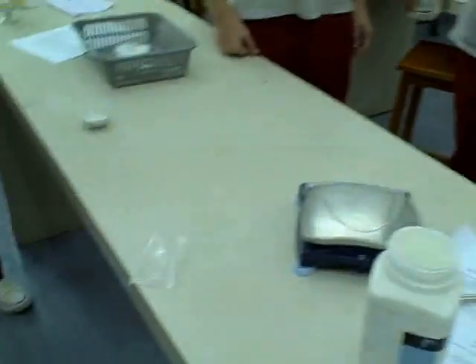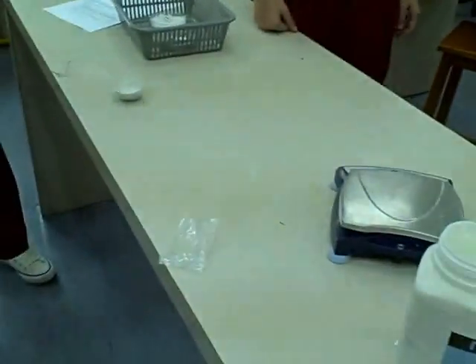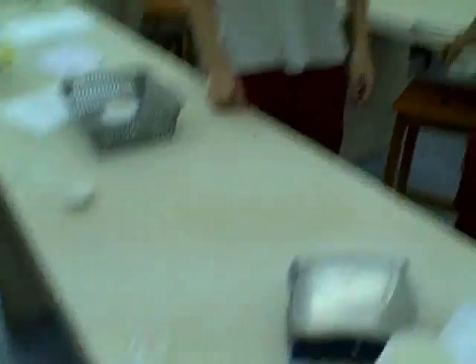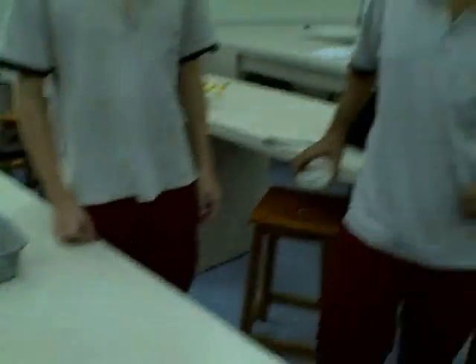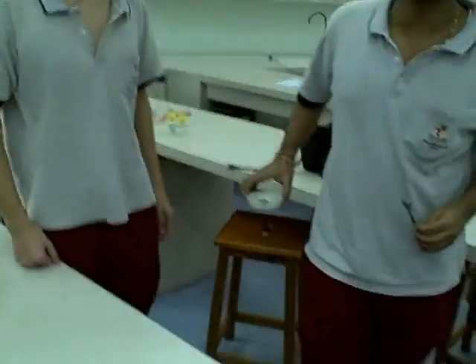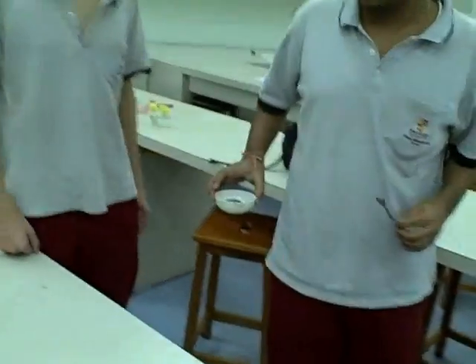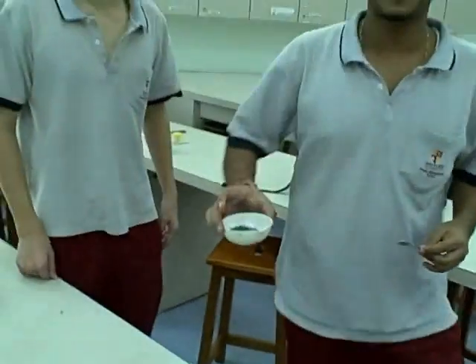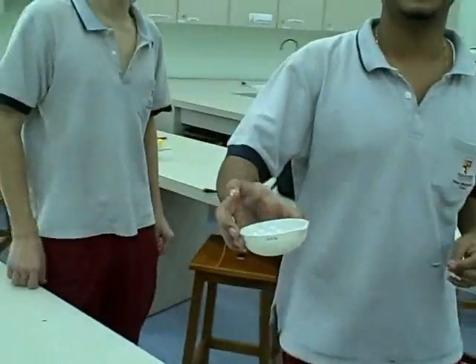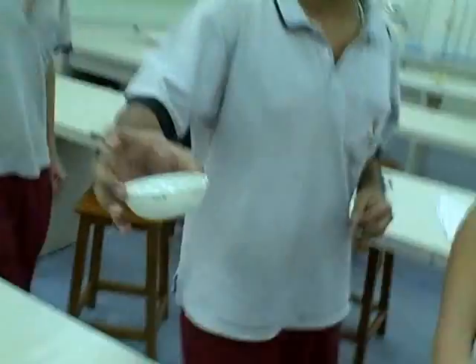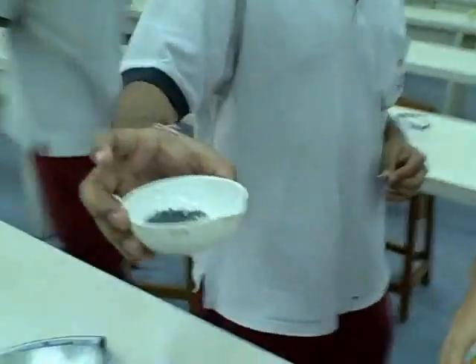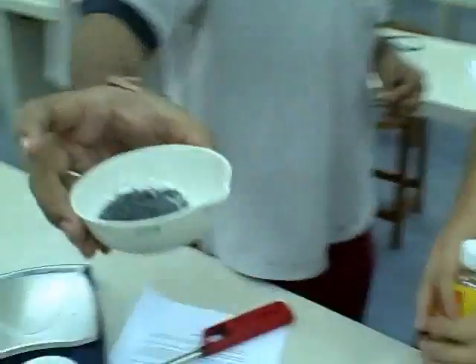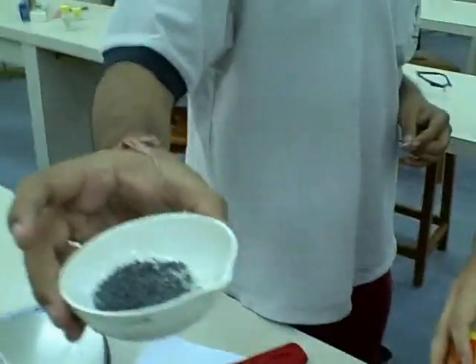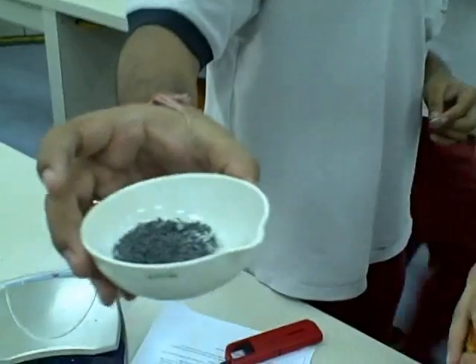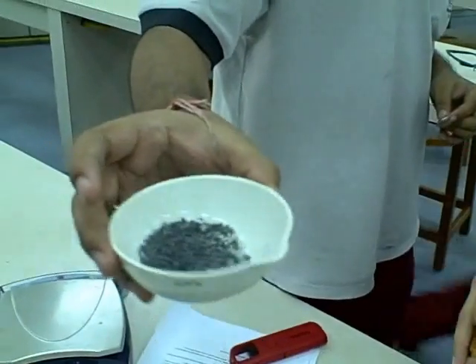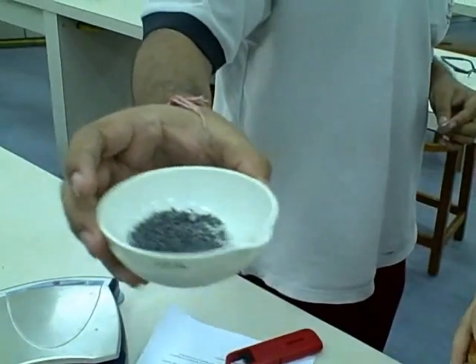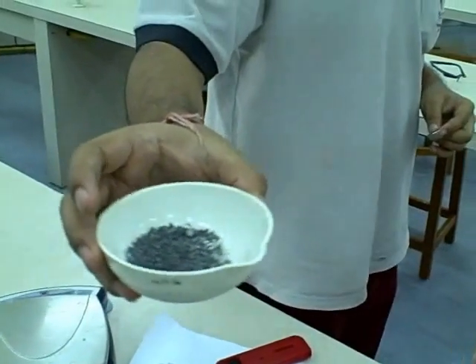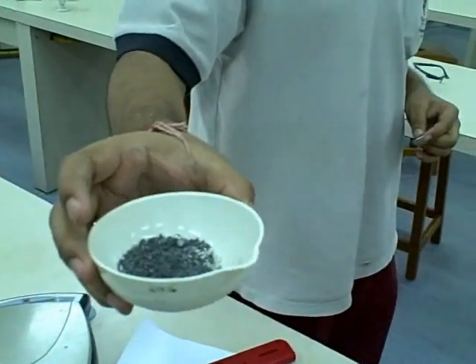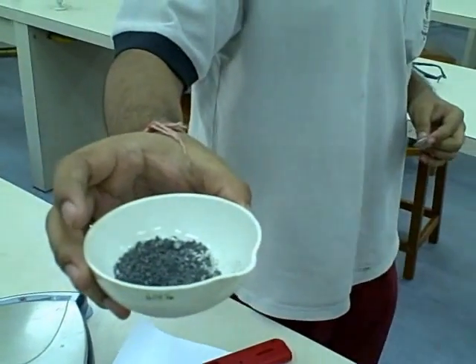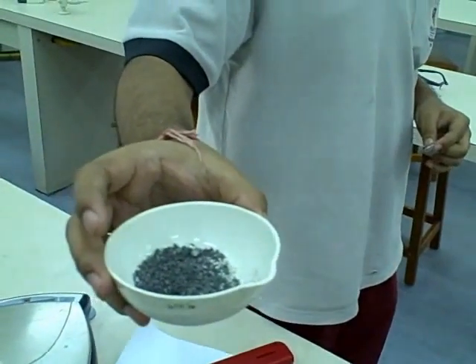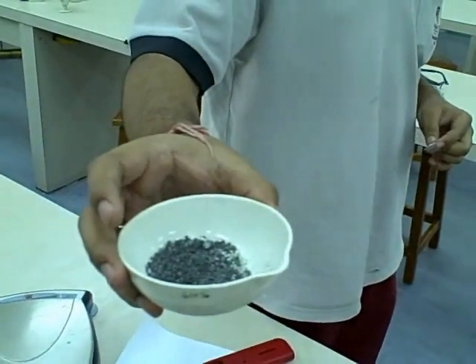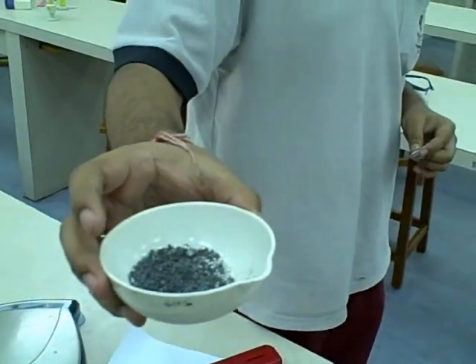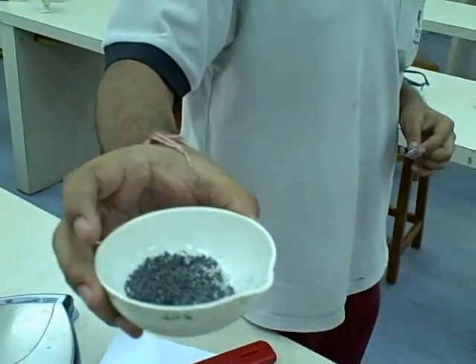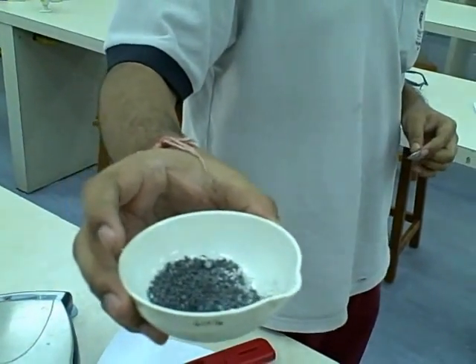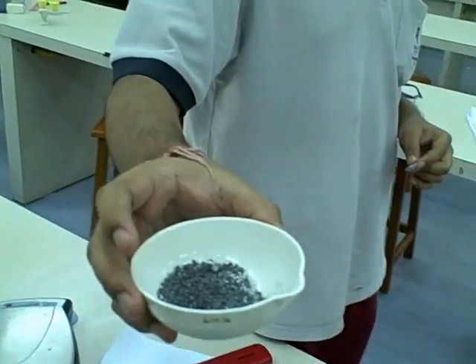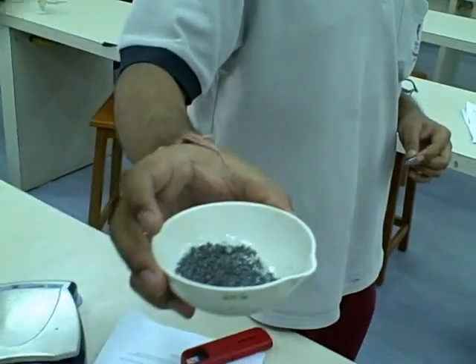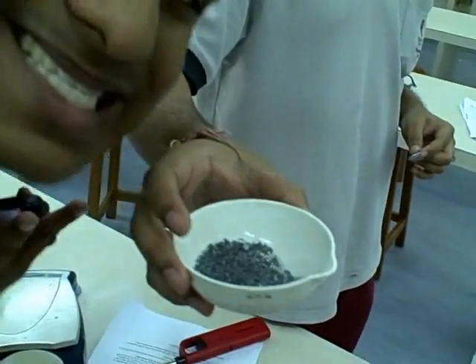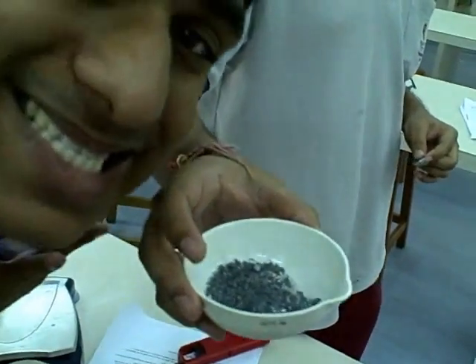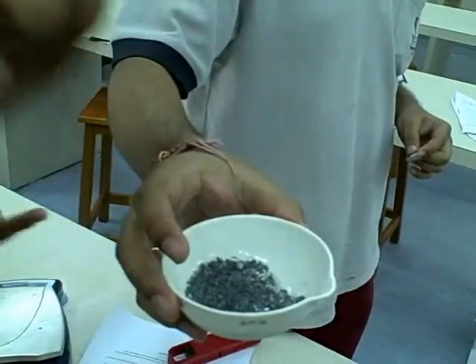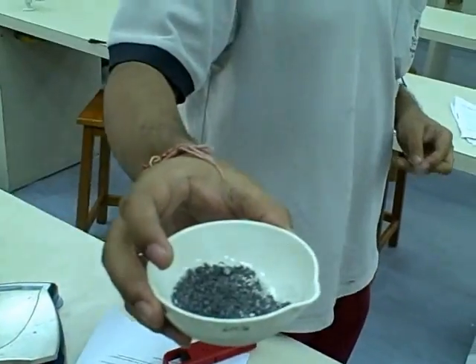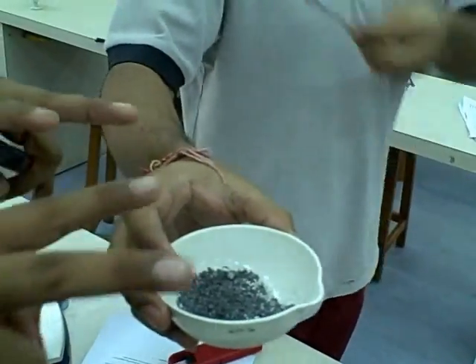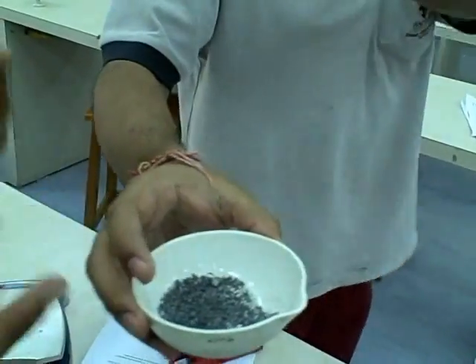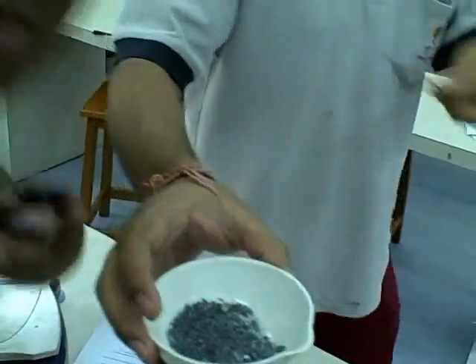Where did you mix it? Here. Okay. There it is. That's ammonium nitrate, ammonium chloride, and zinc together, and we'll catalyze it with water. This is the negative X reaction.